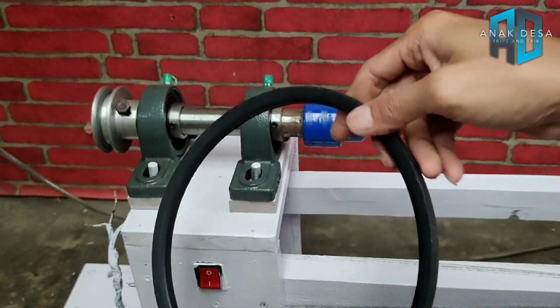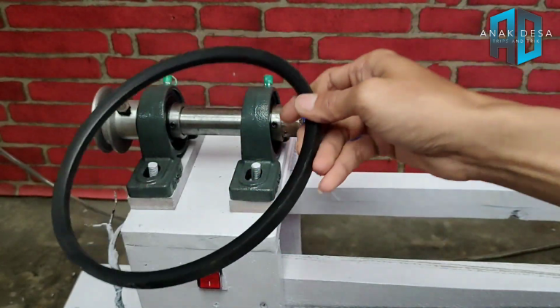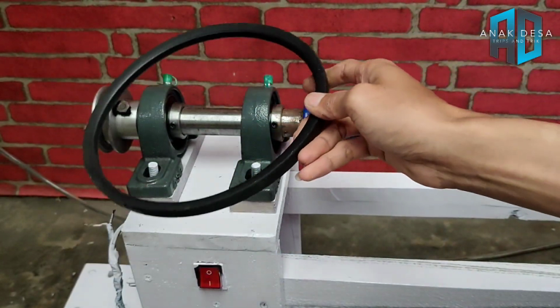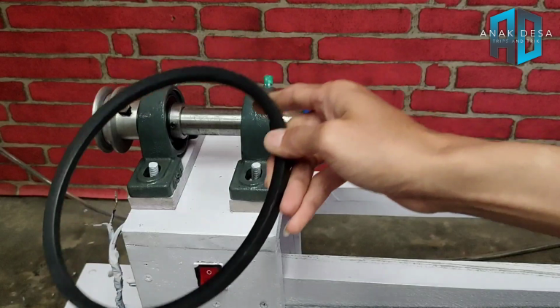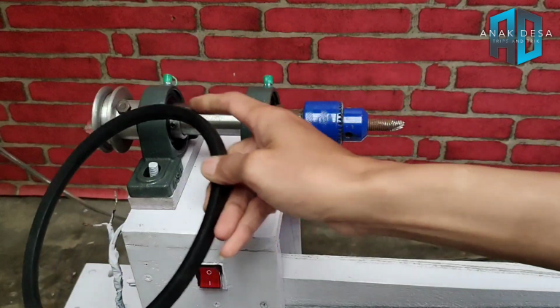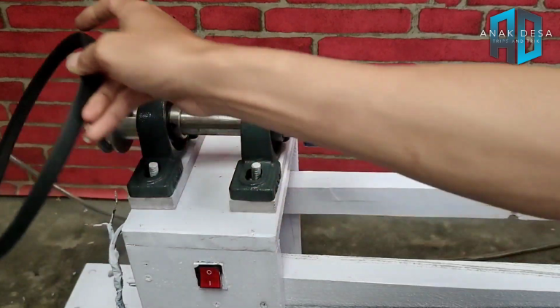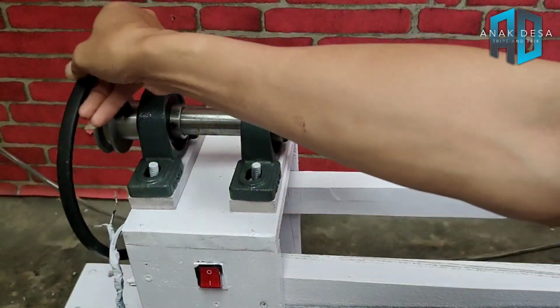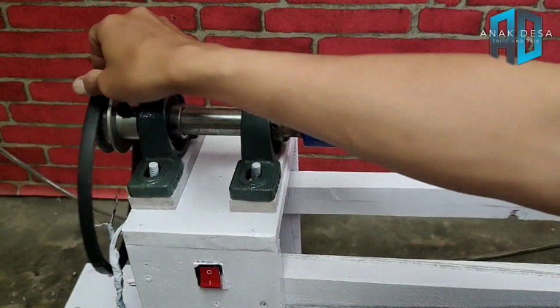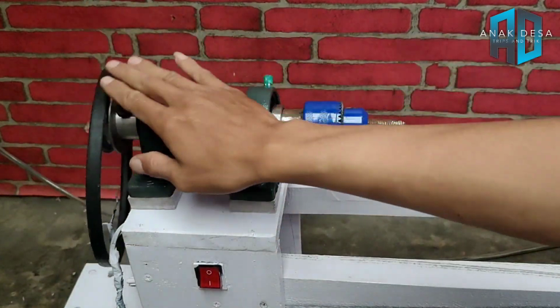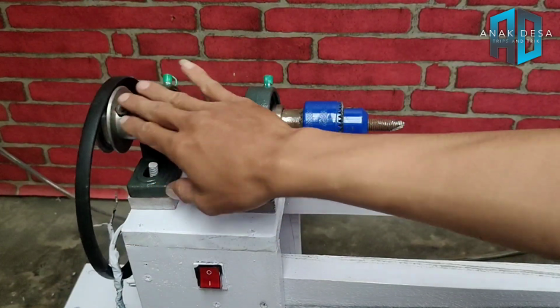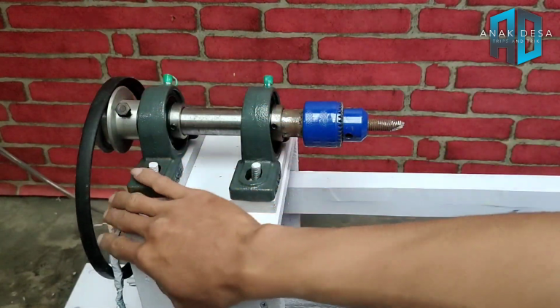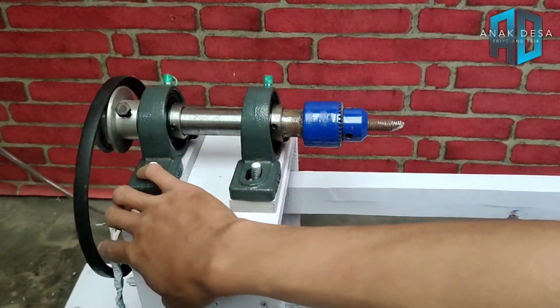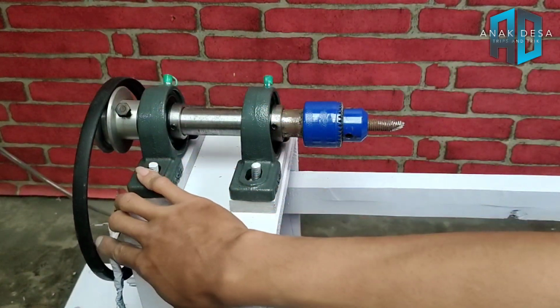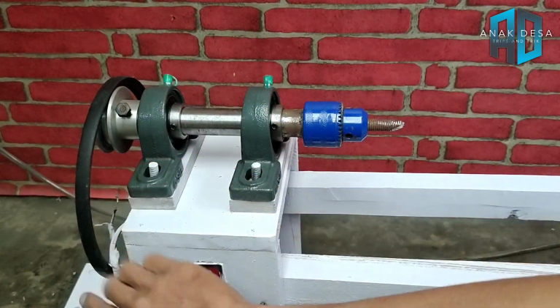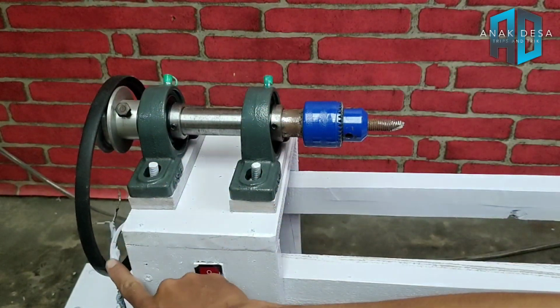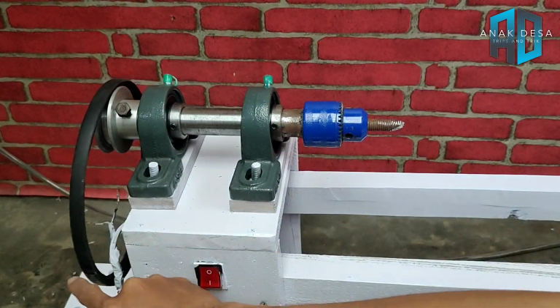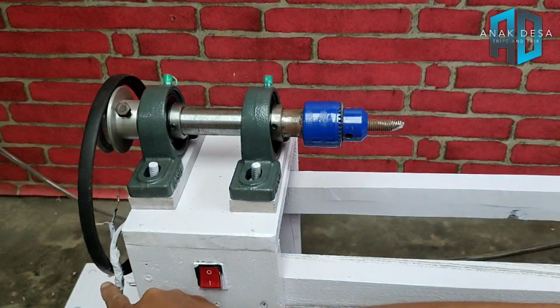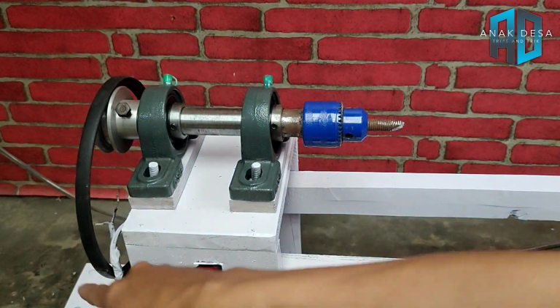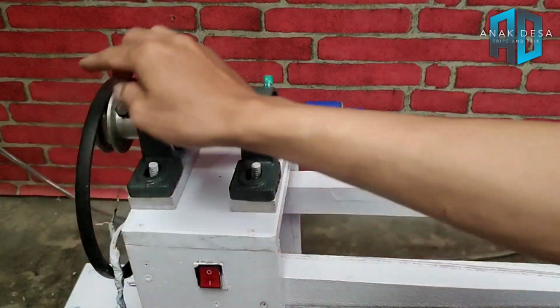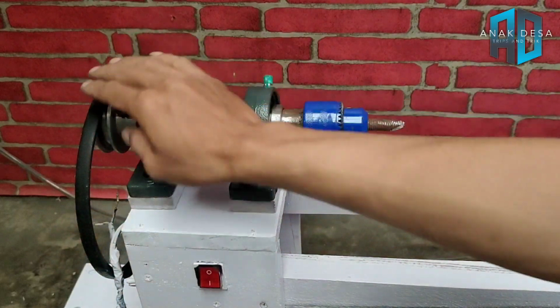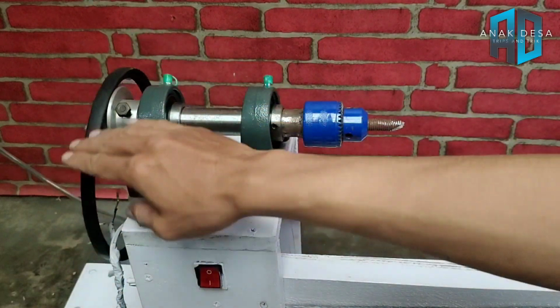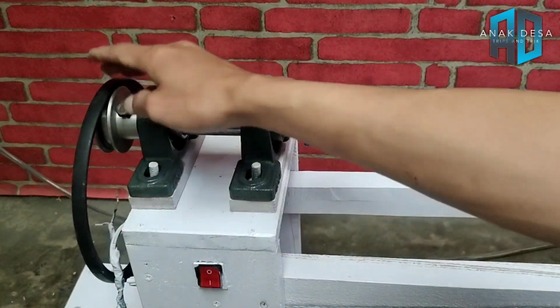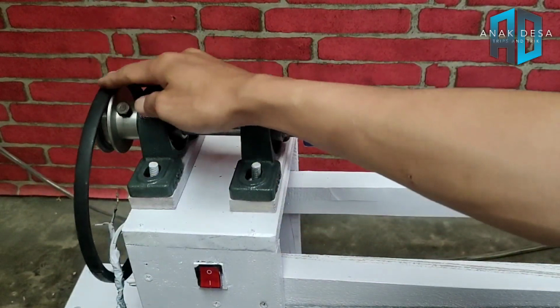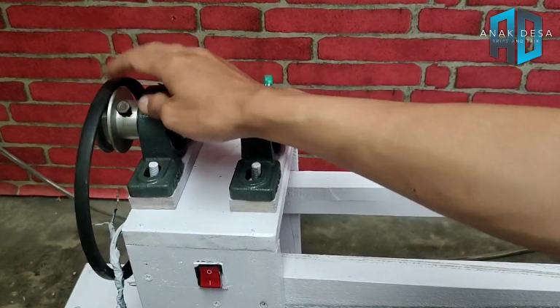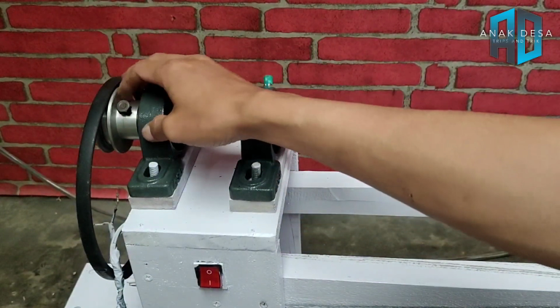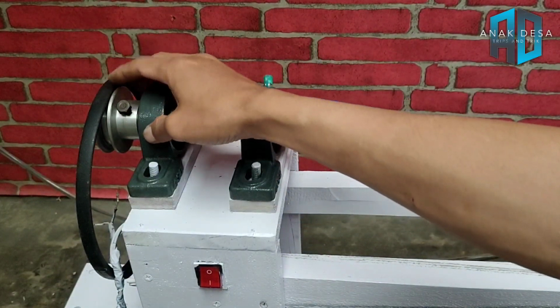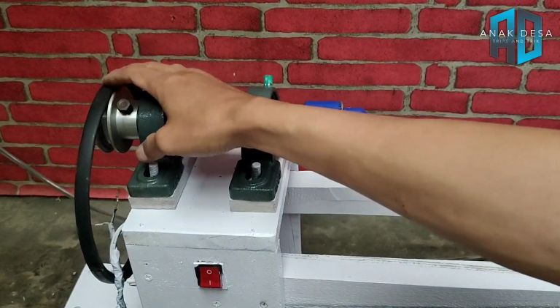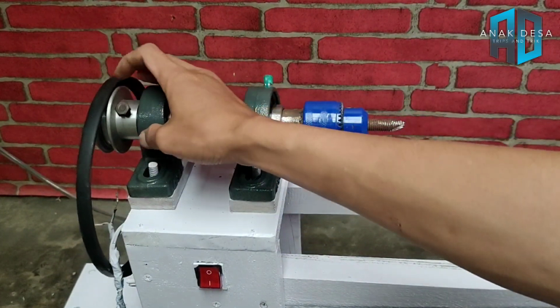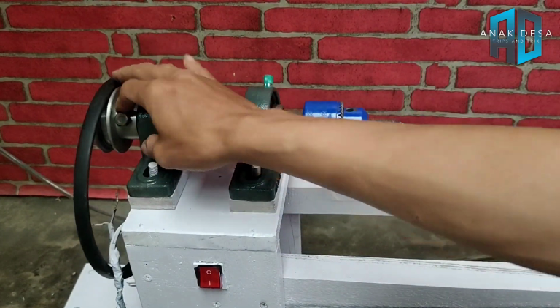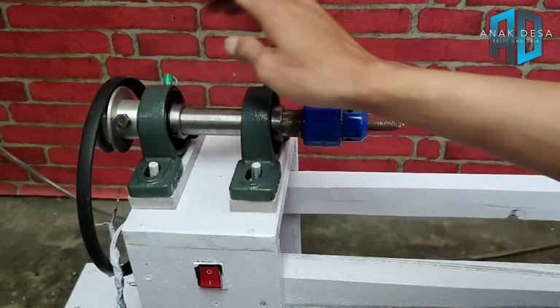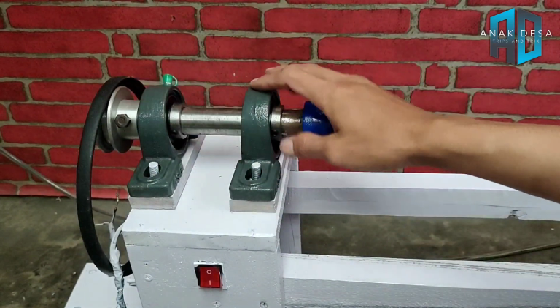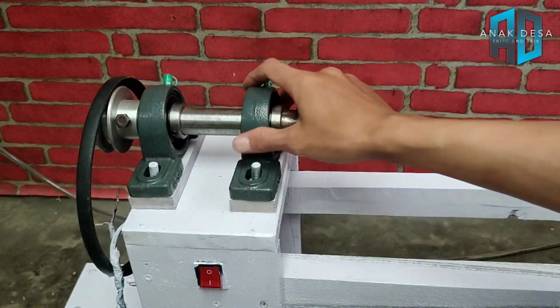Jadi disesuaikan dari tinggi rendahnya pompa air yang ada di sini, dinamonya, menghubungkan ke puli yang ada di sini.